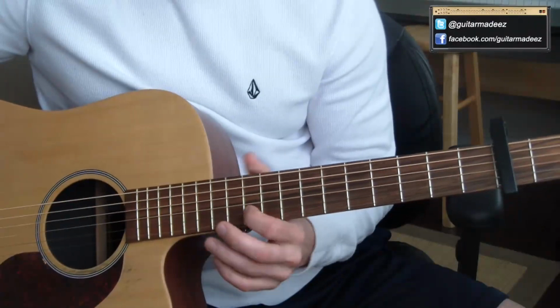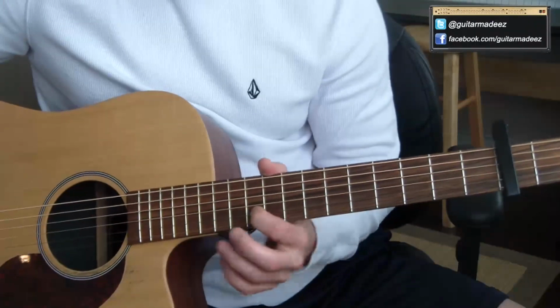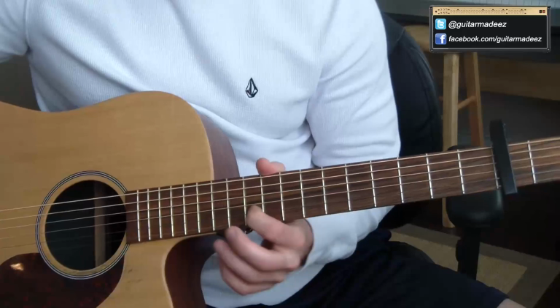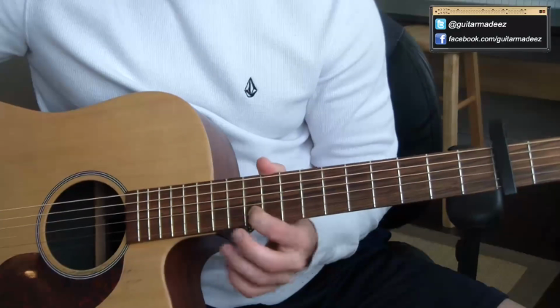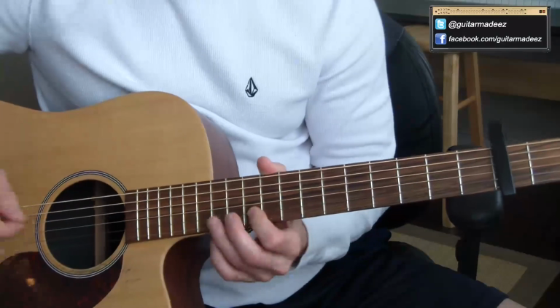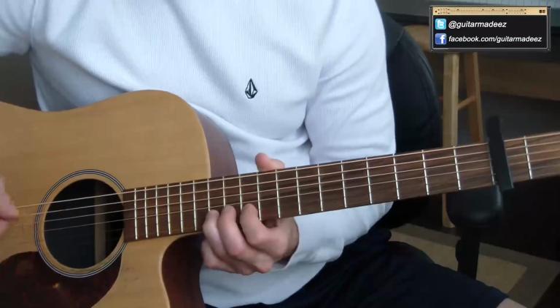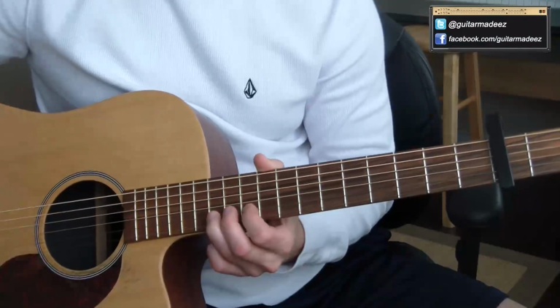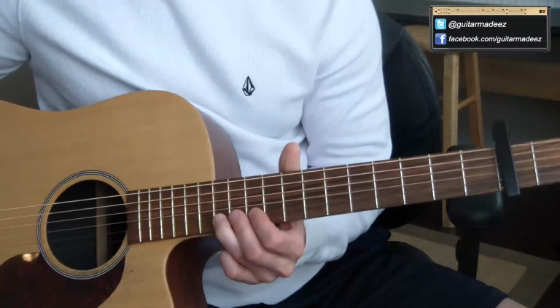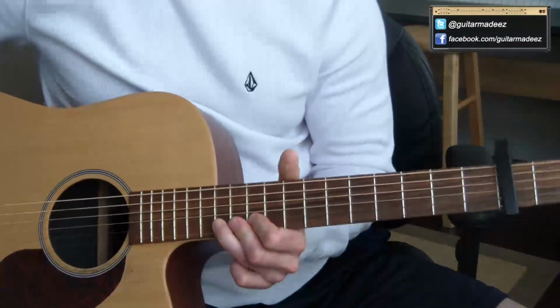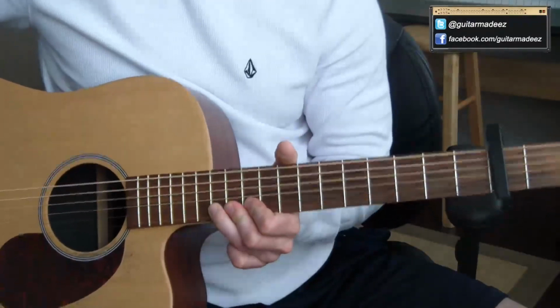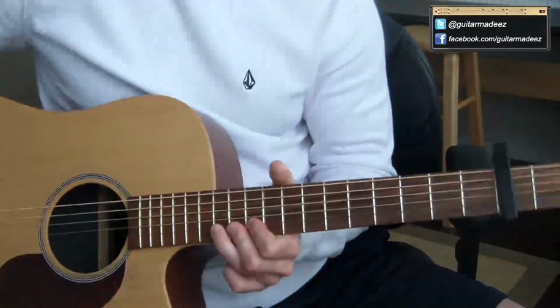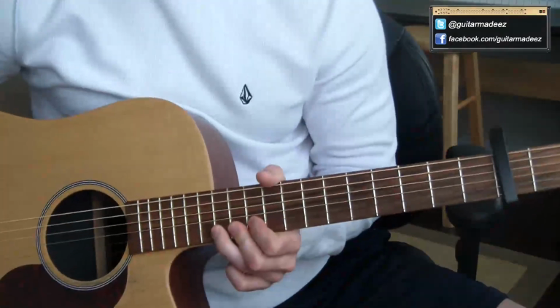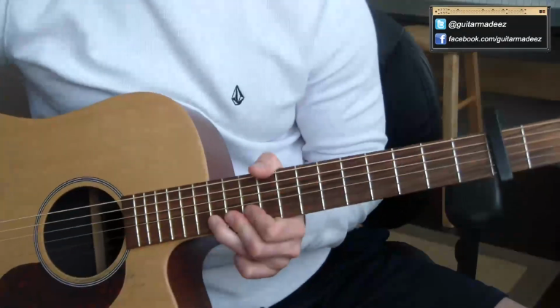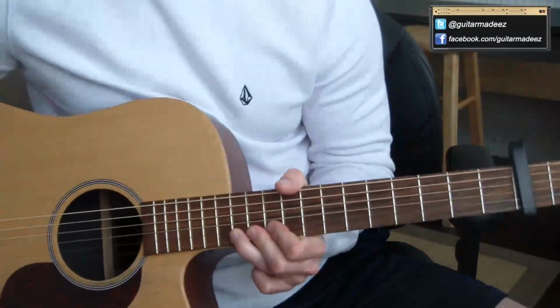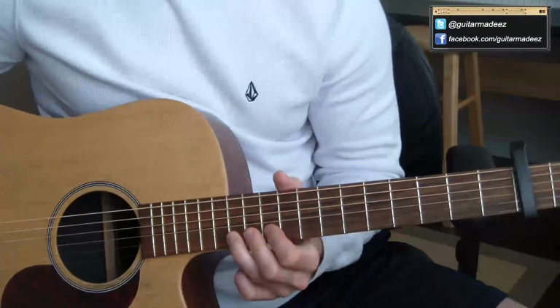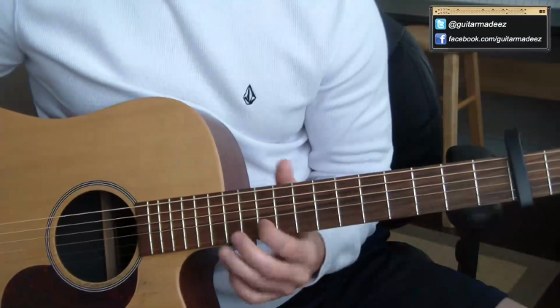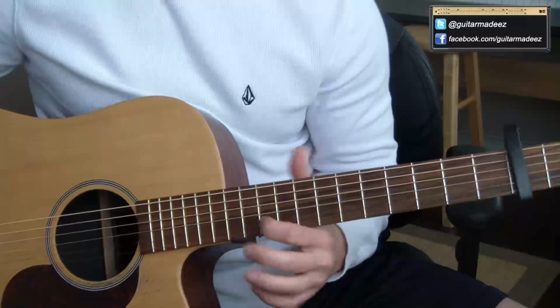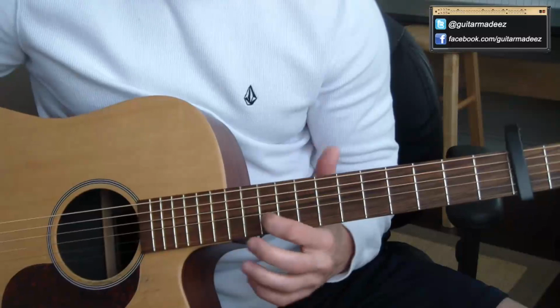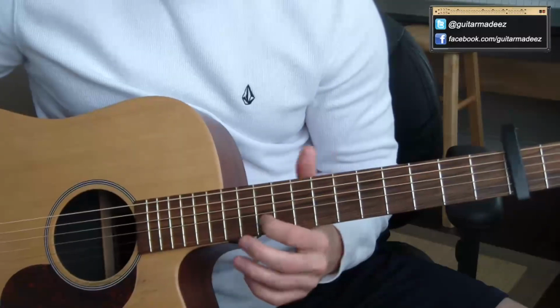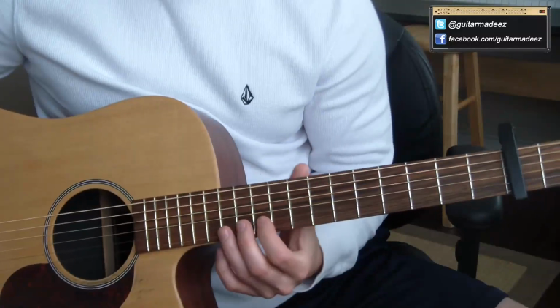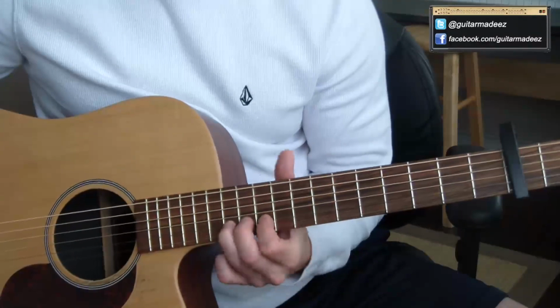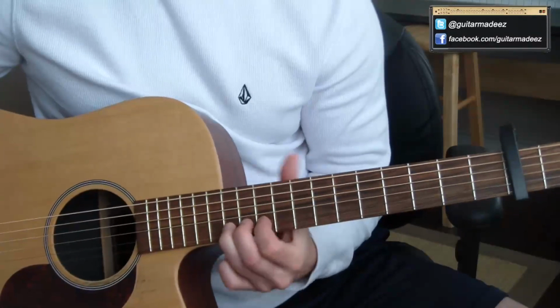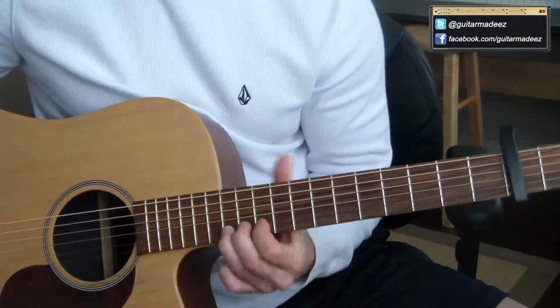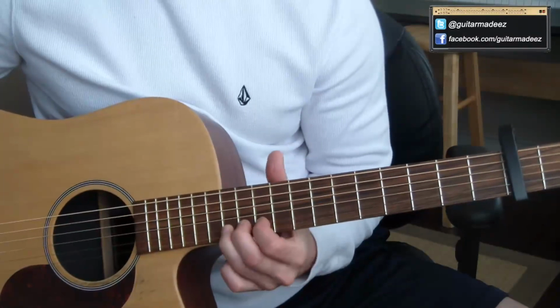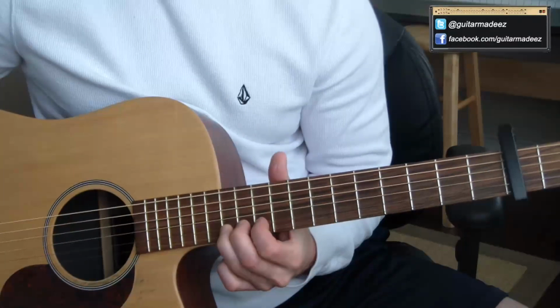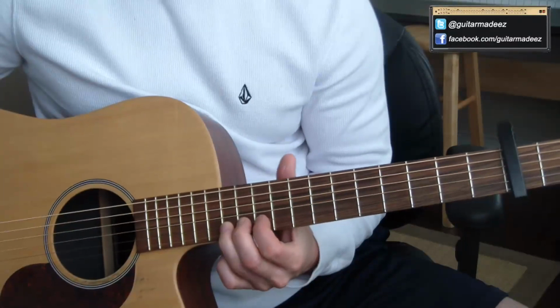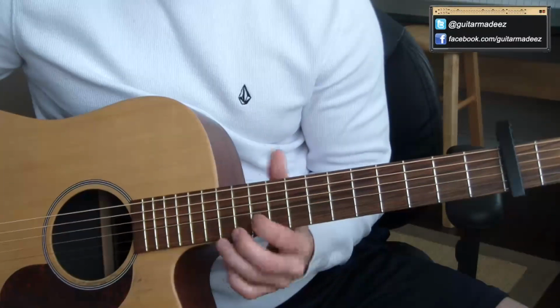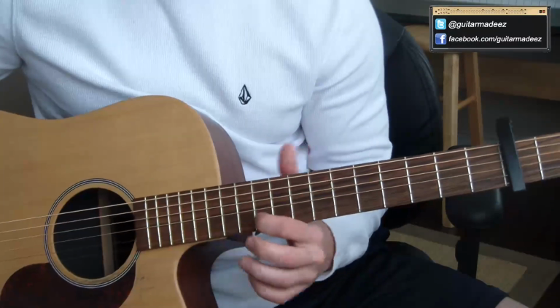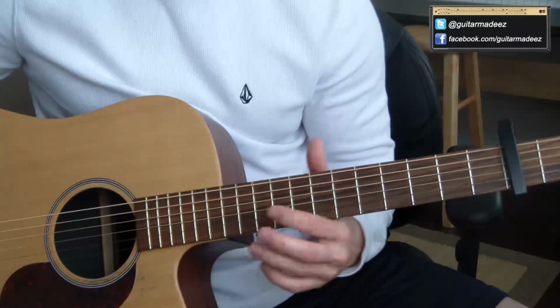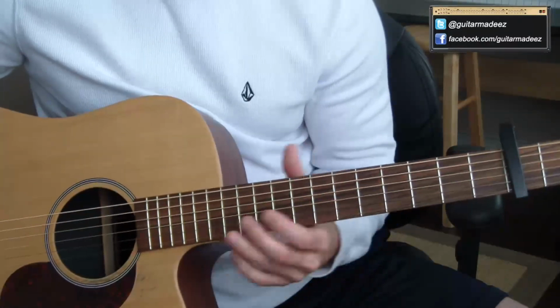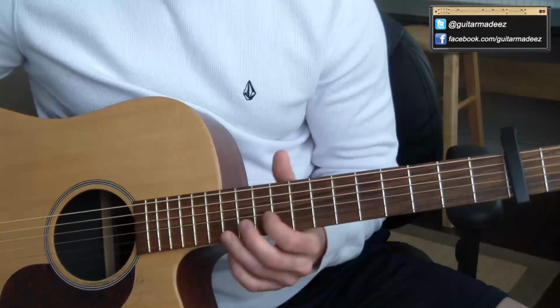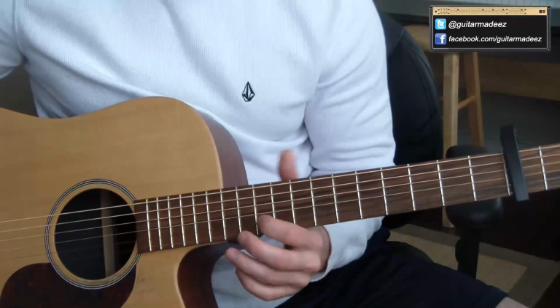I know you guys will probably want tabs. I can't put tabs on my videos anymore, sorry about that. There are a lot of issues with tablature going on right now that you guys will probably find out about in the near future. So no more tabs.